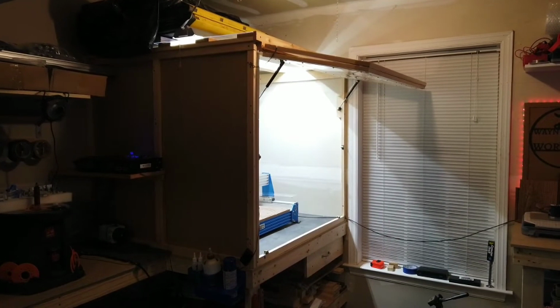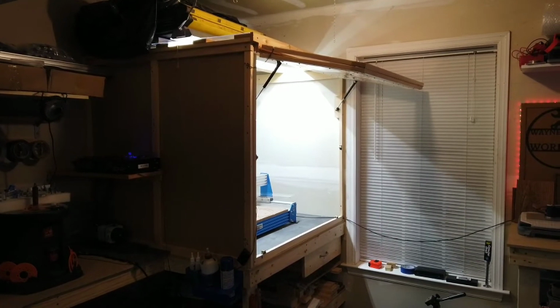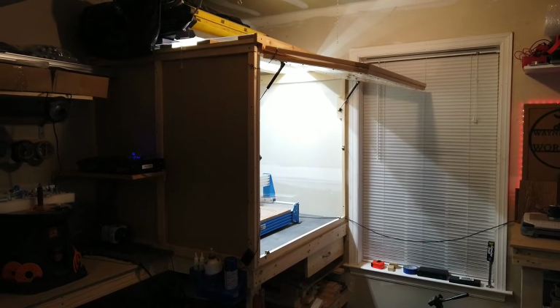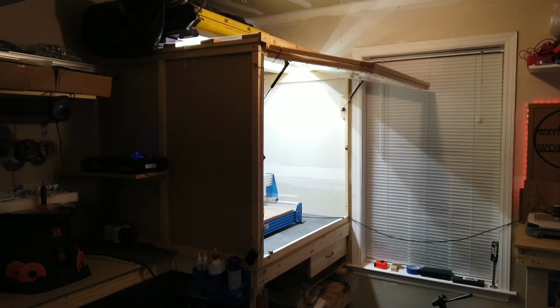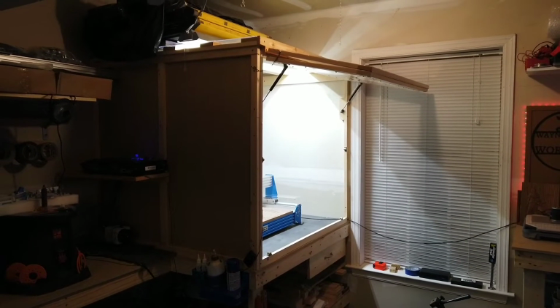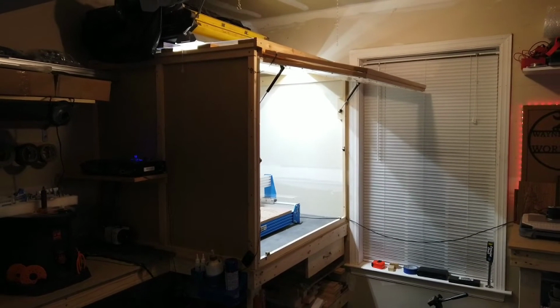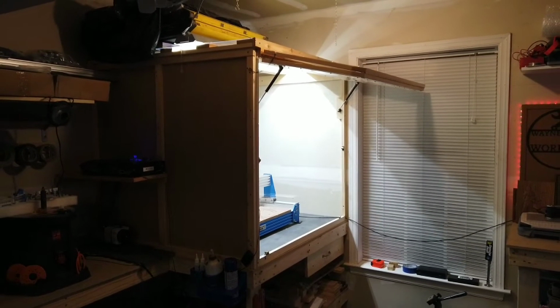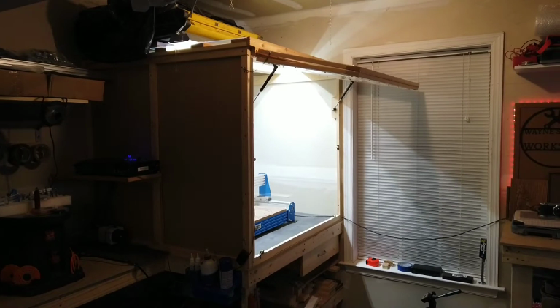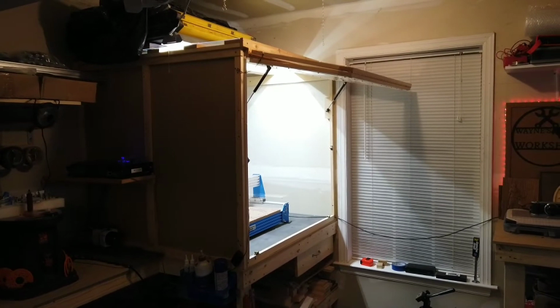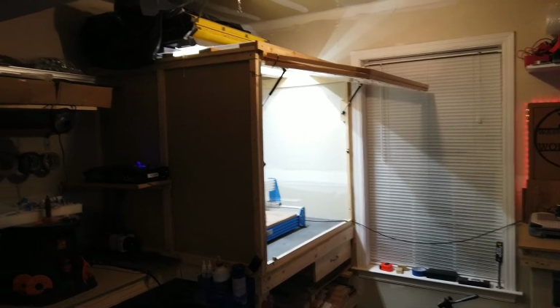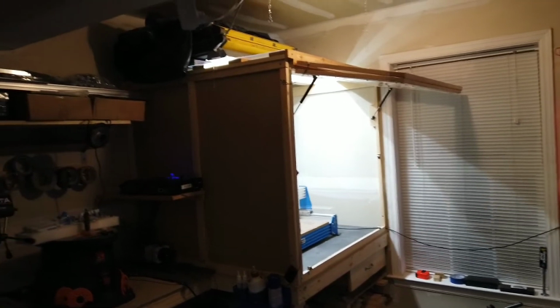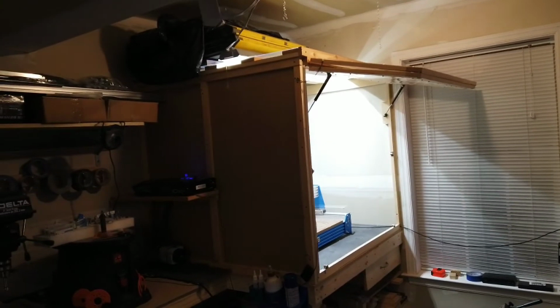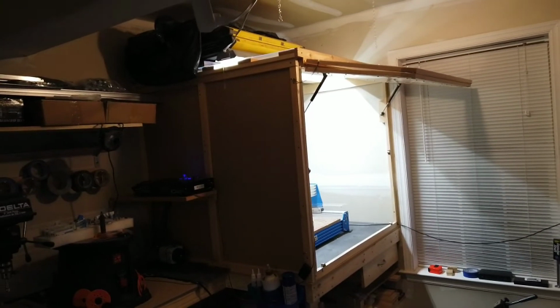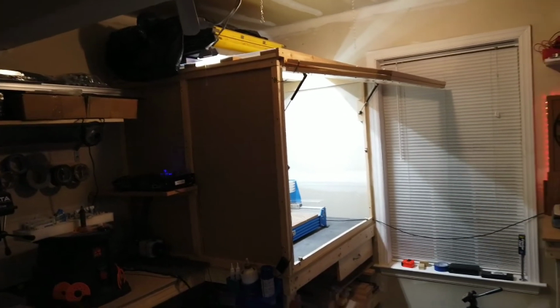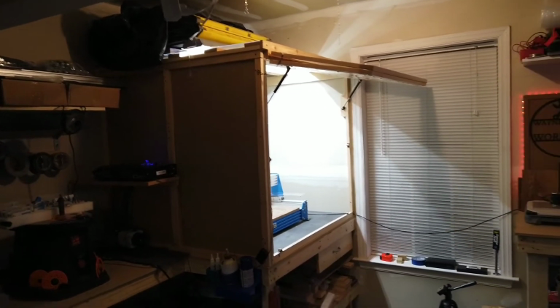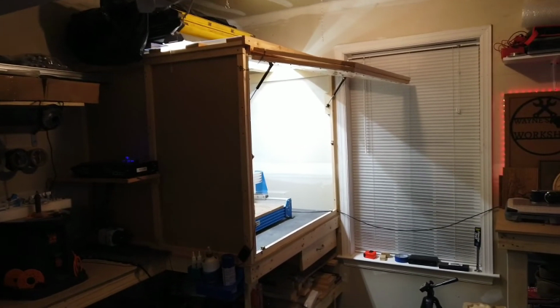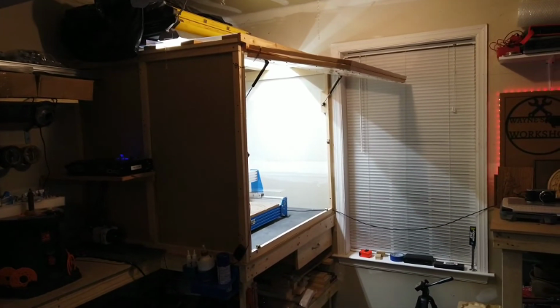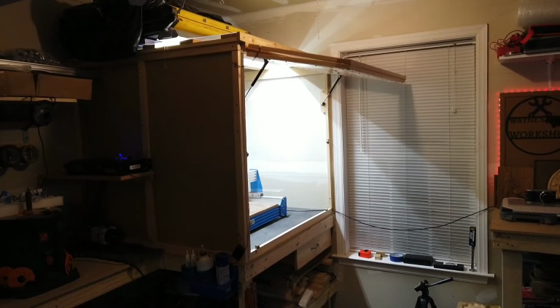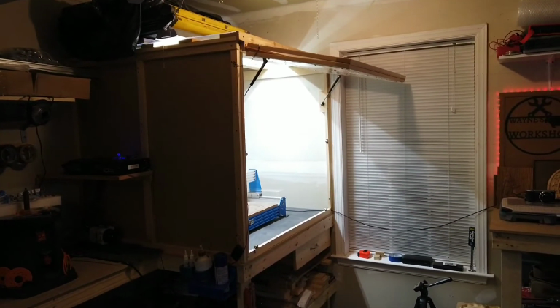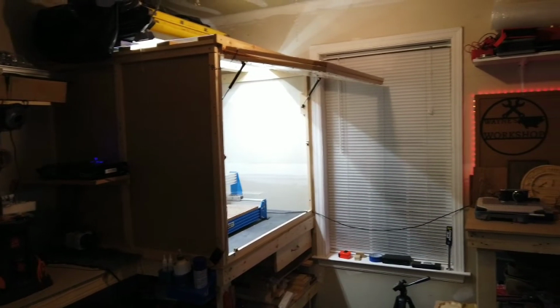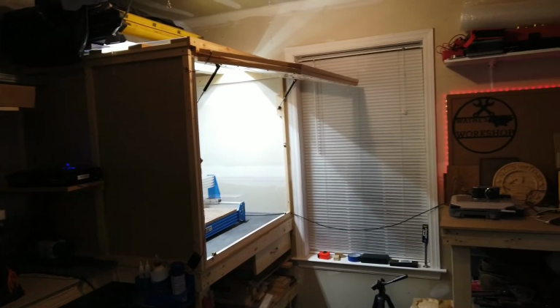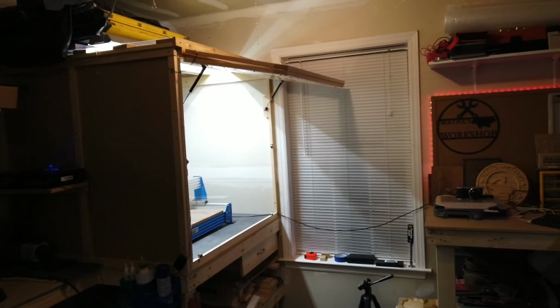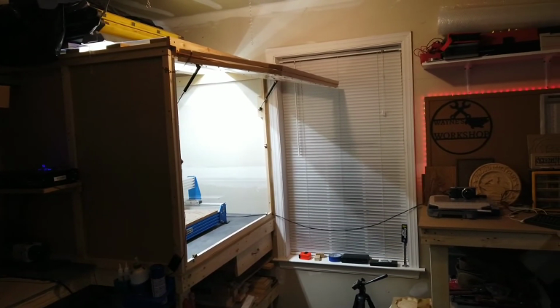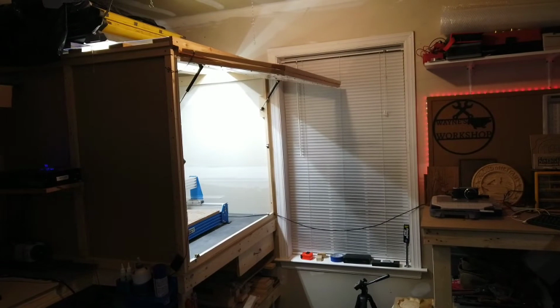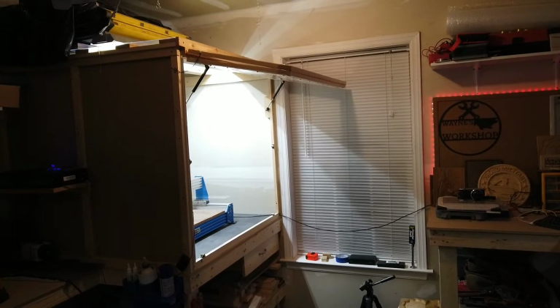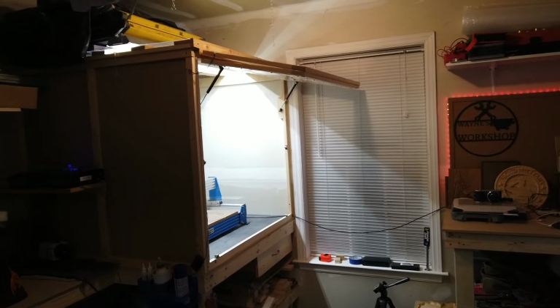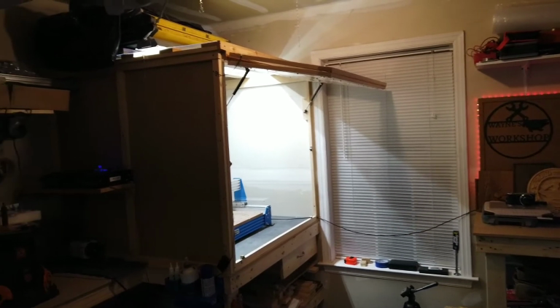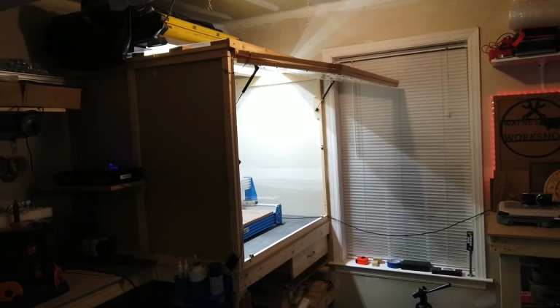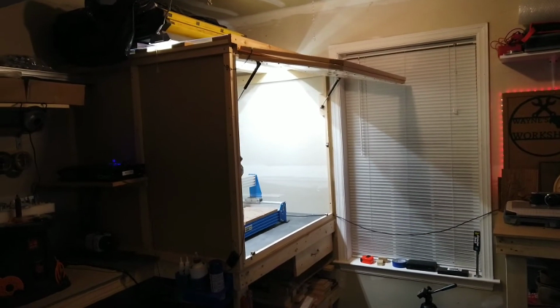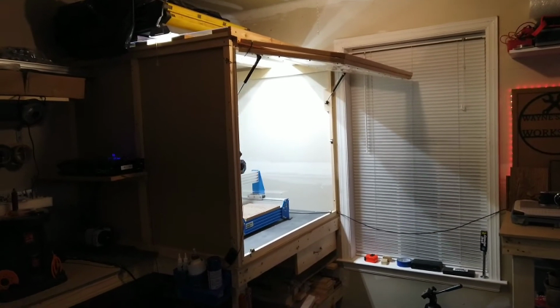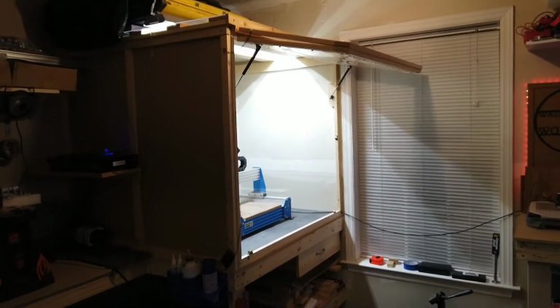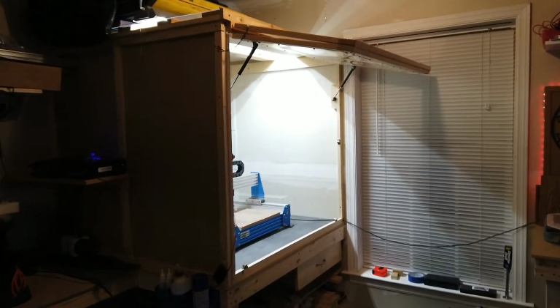This is just a short video to show you my new setup. I got rid of my mobile cart that I had my CNC on because I thought it was too small, even though it was nice. But this is what I have now.